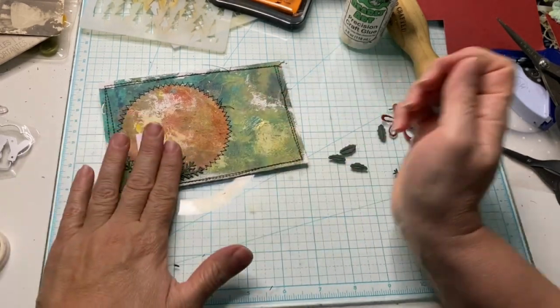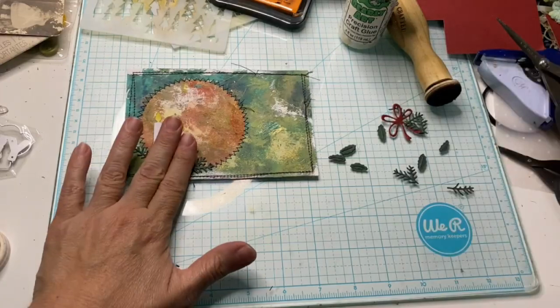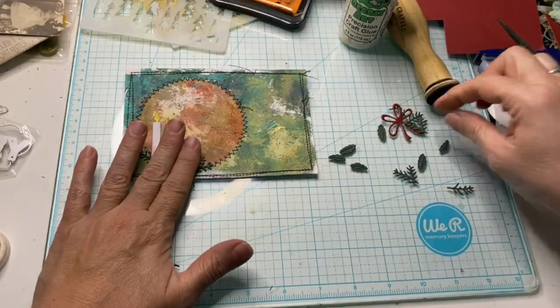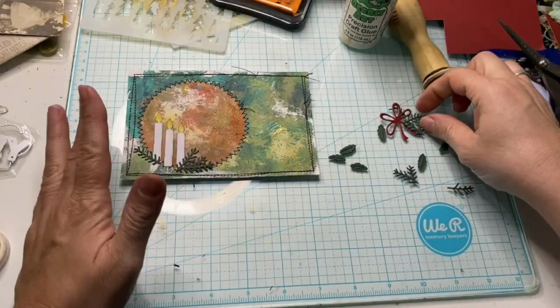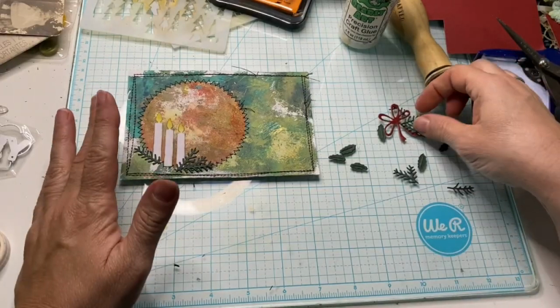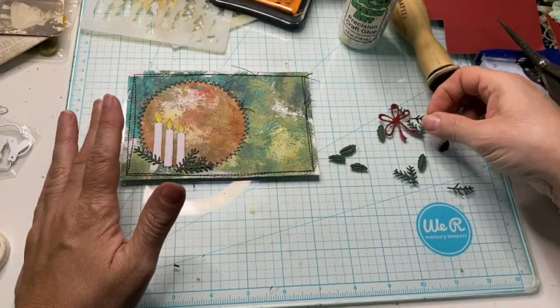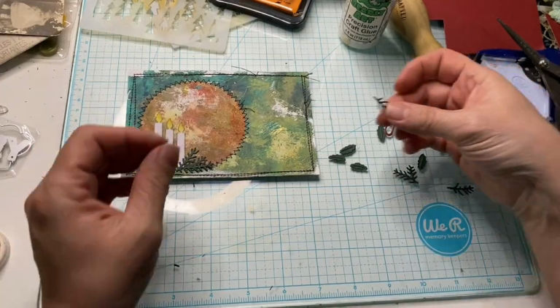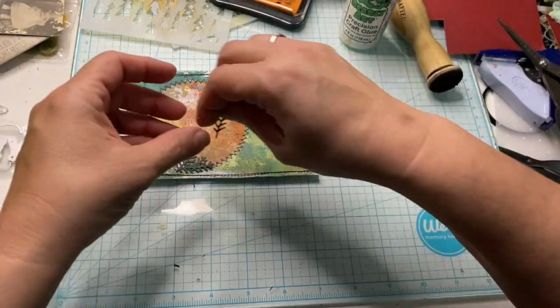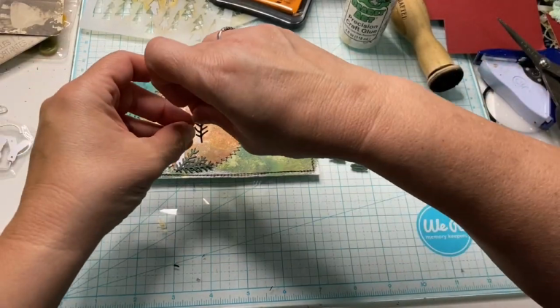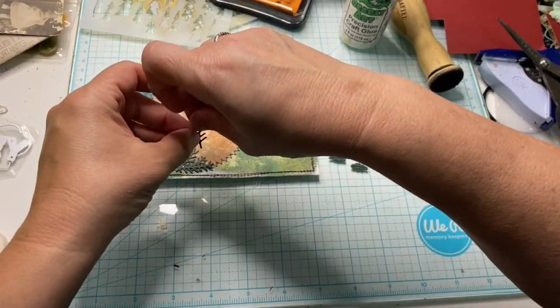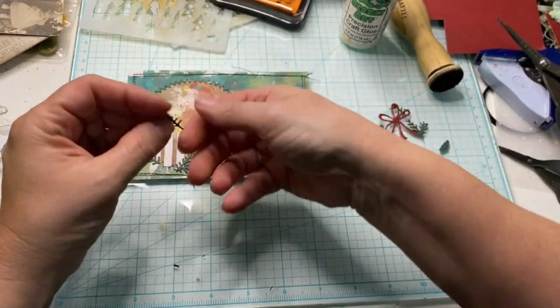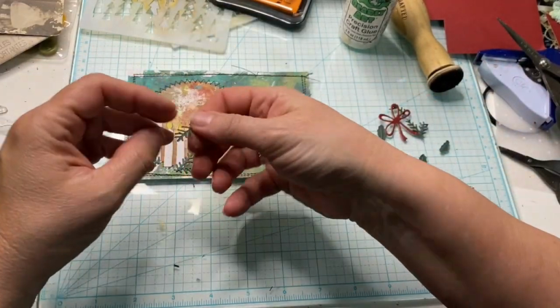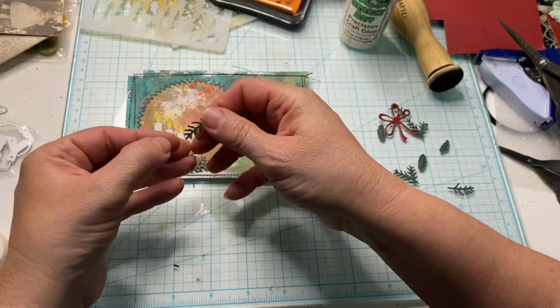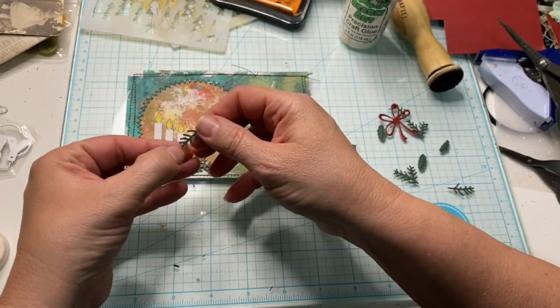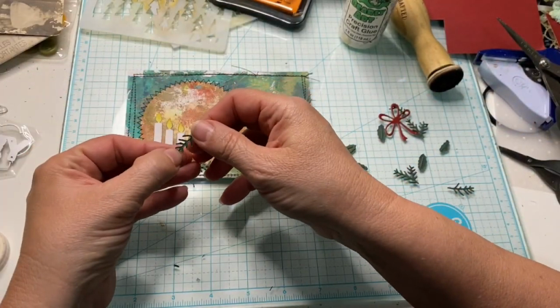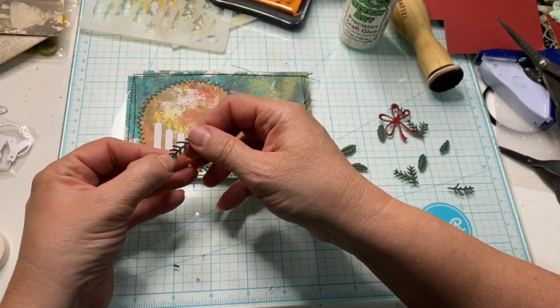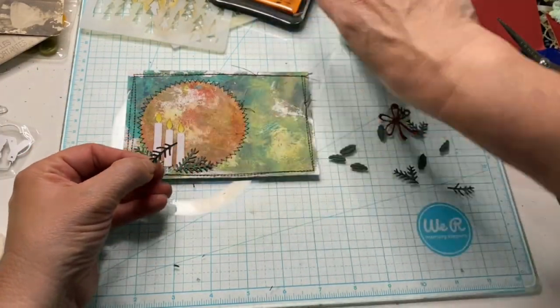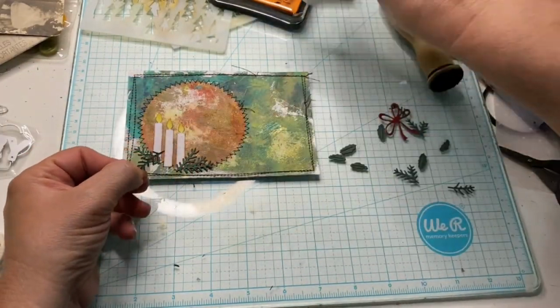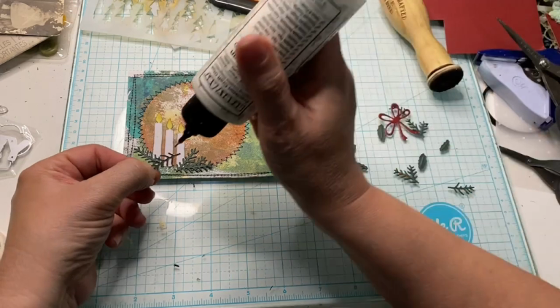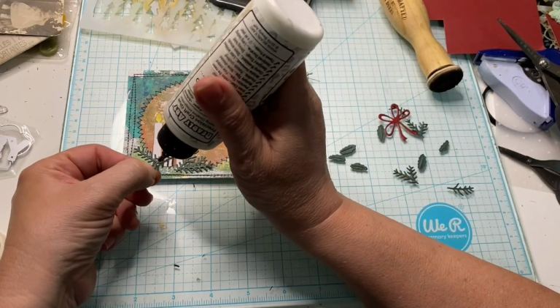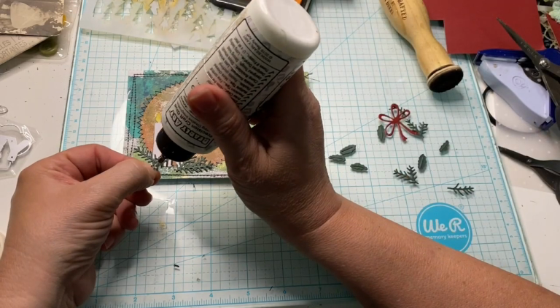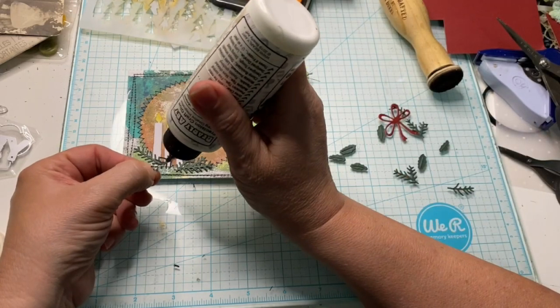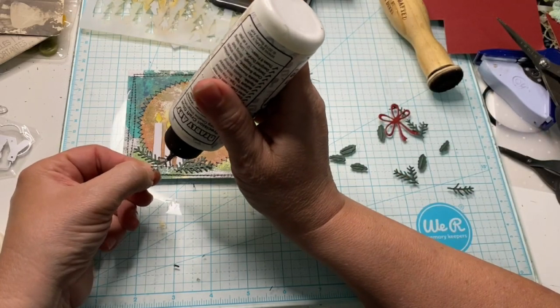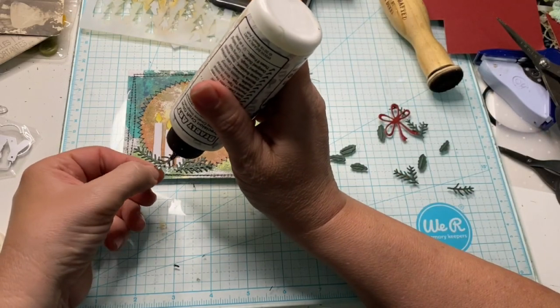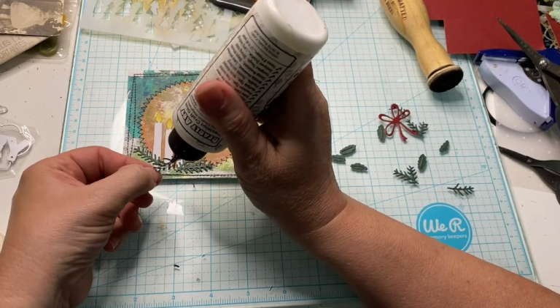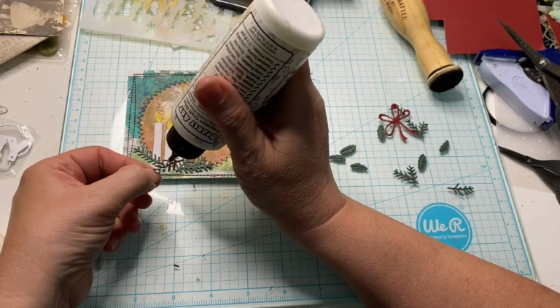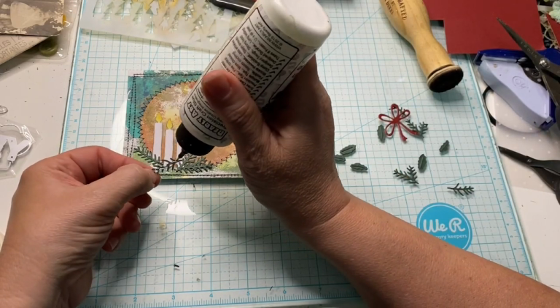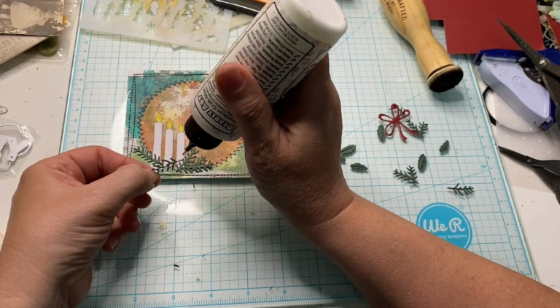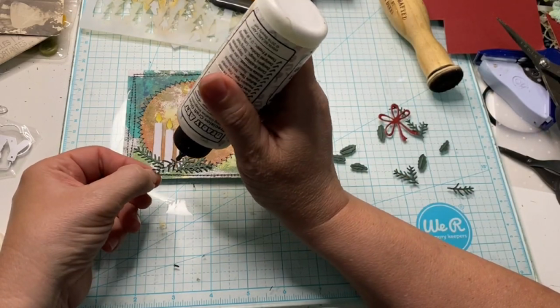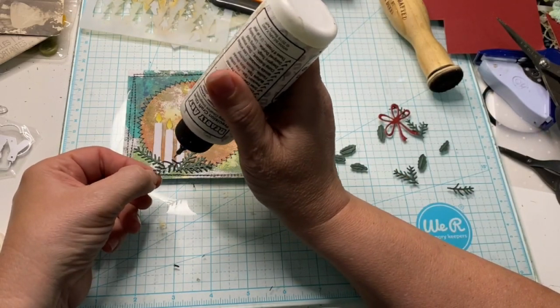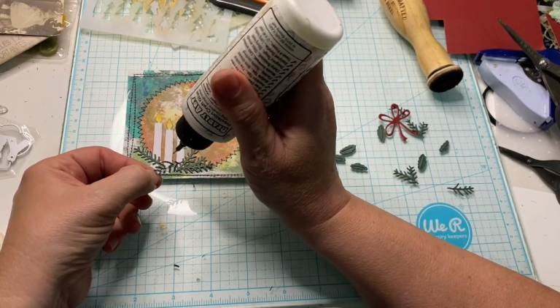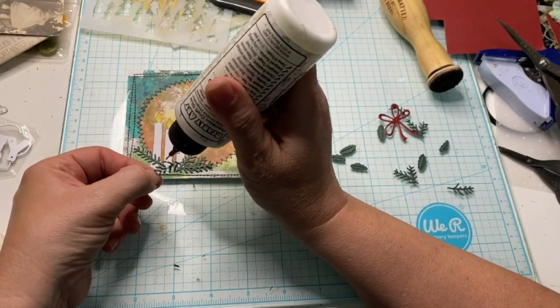There we go. Just want to fill this in a little bit, cover the bases of the candles.